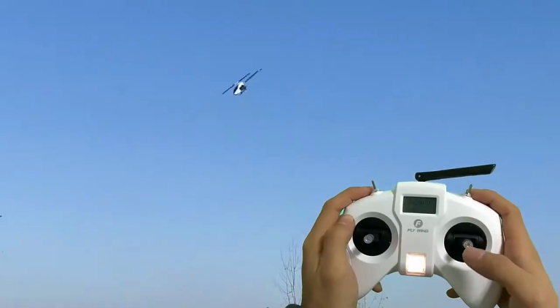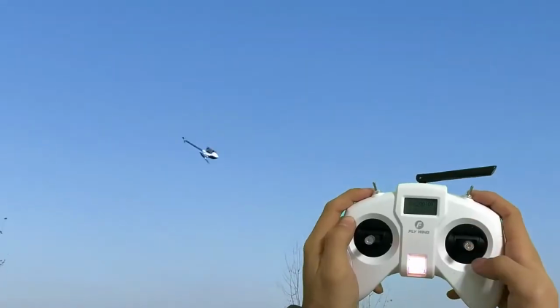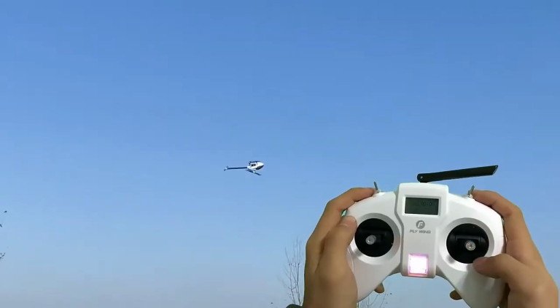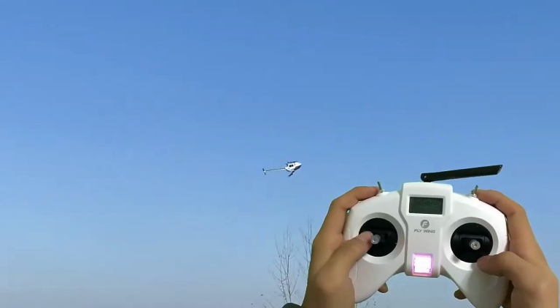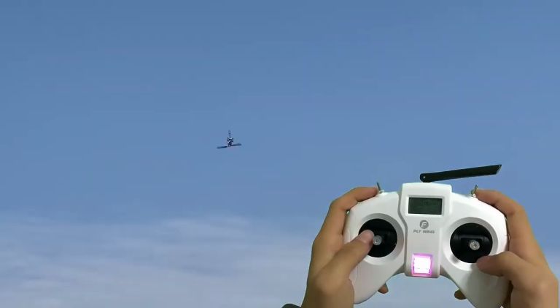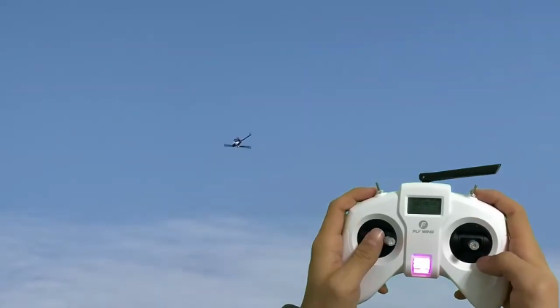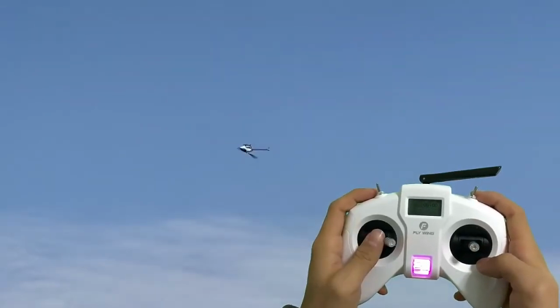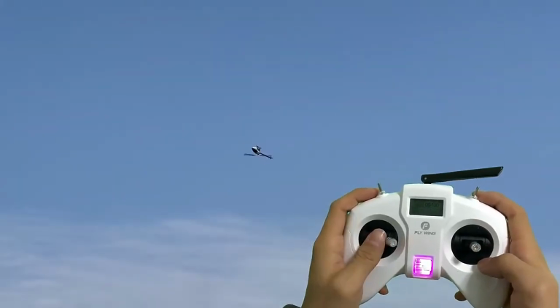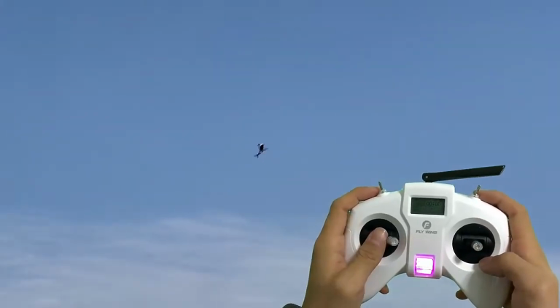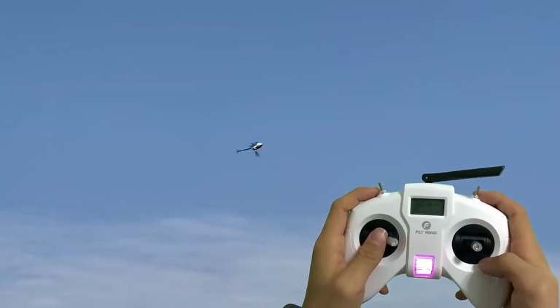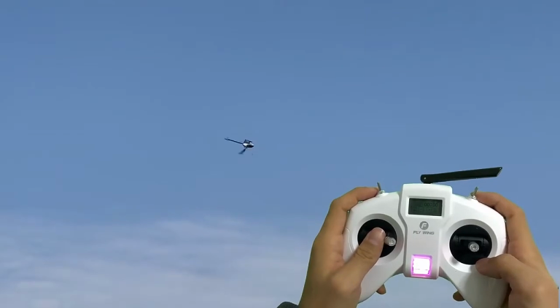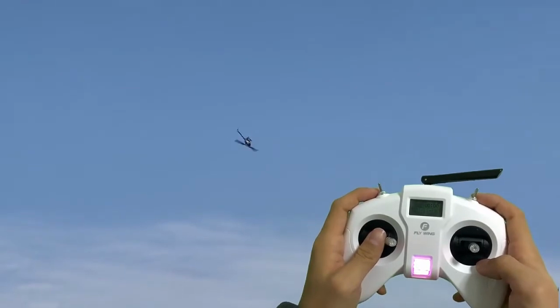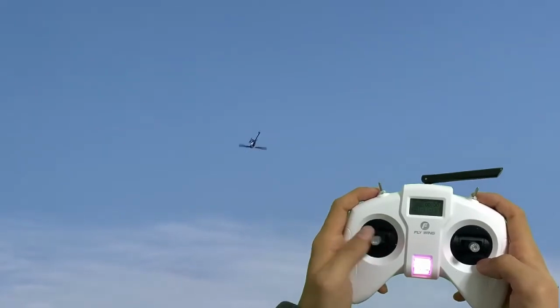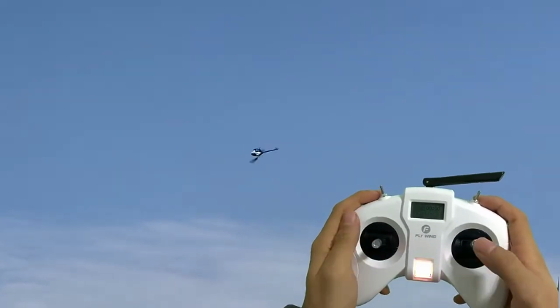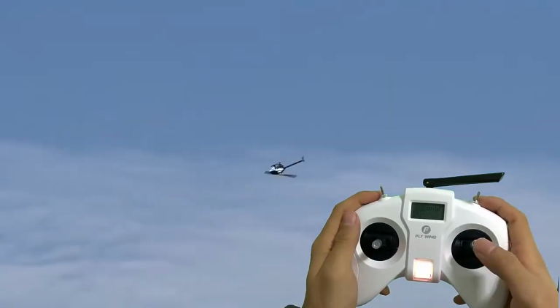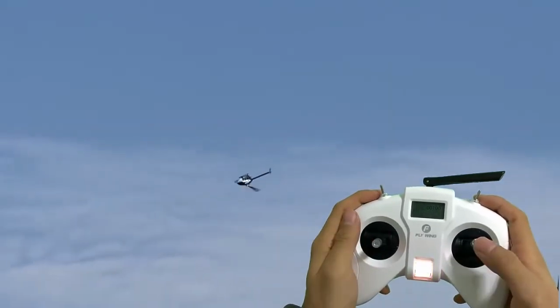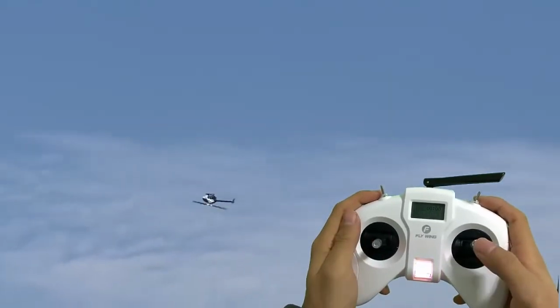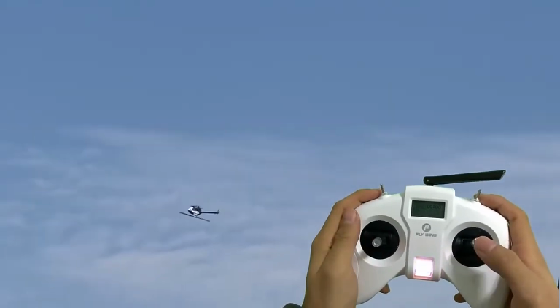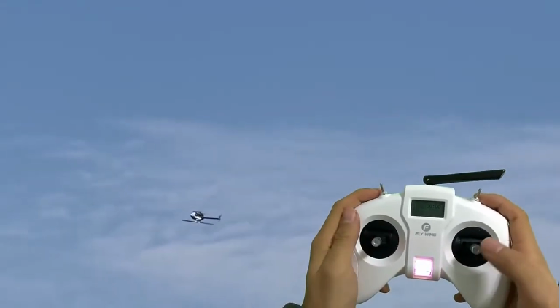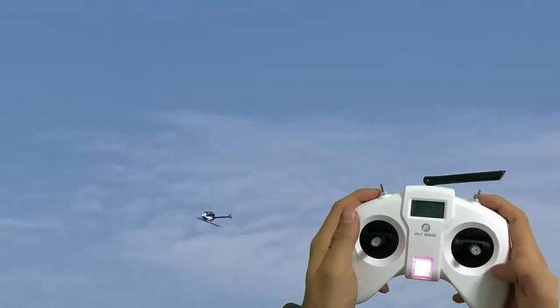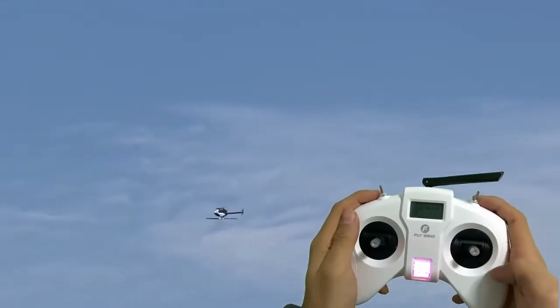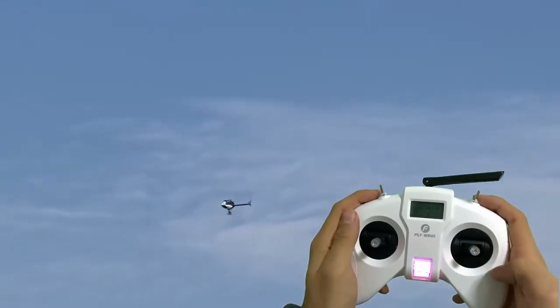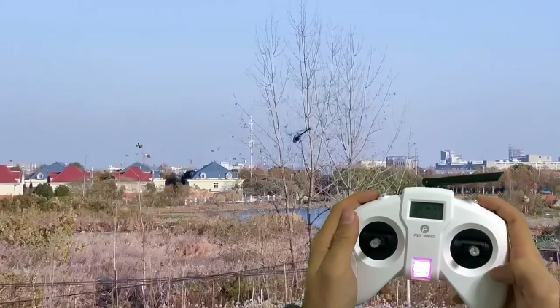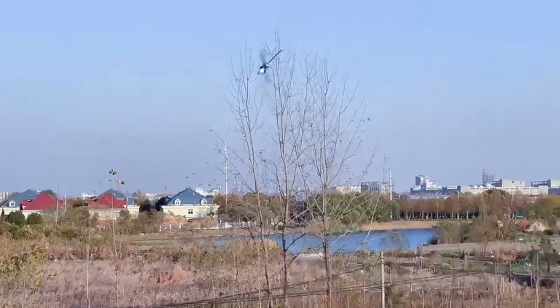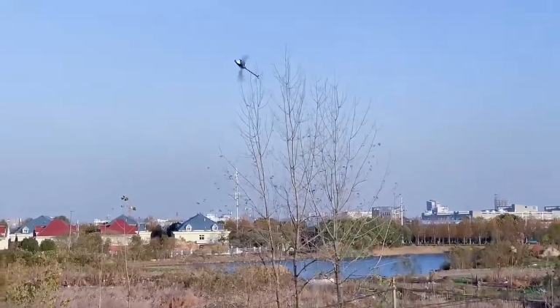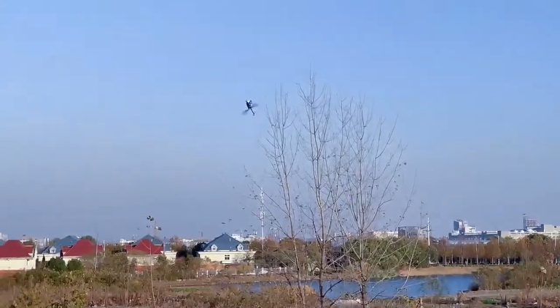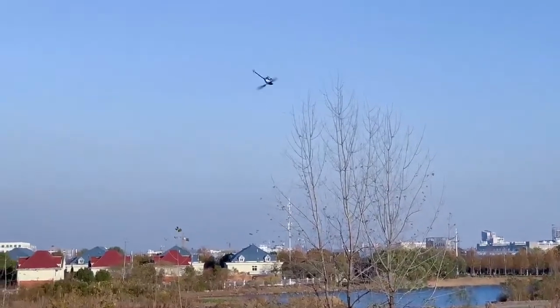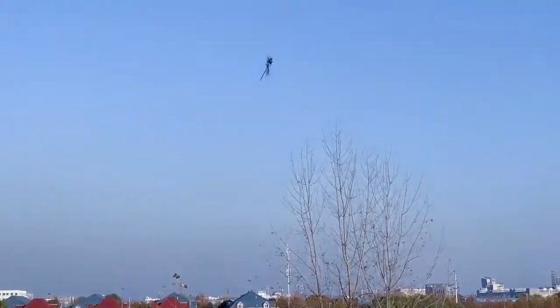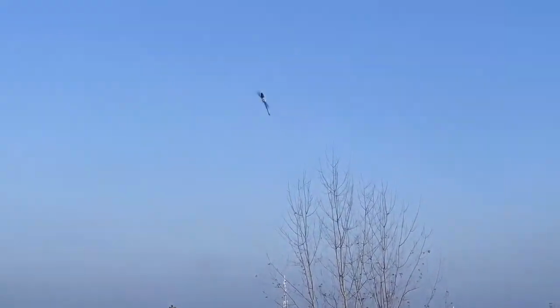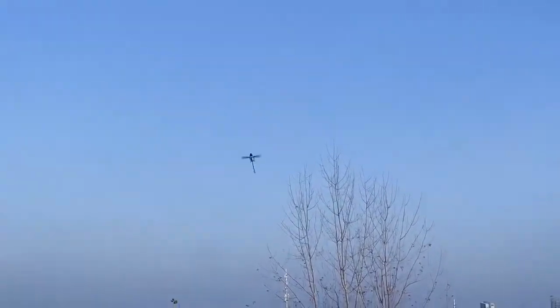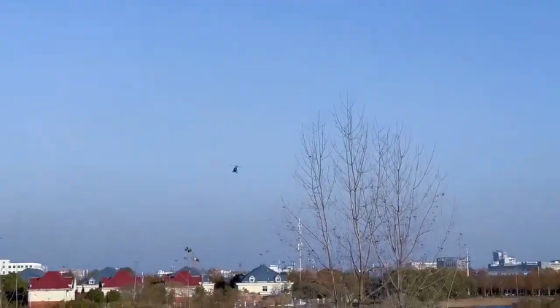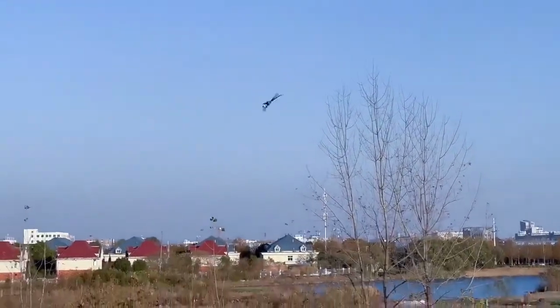3D mode is also self-stable — fly as you want and stop with releasing the stick. In fully manual mode, all kinds of flying acrobatics are under your control. For beginners, FW-200 is the best choice.